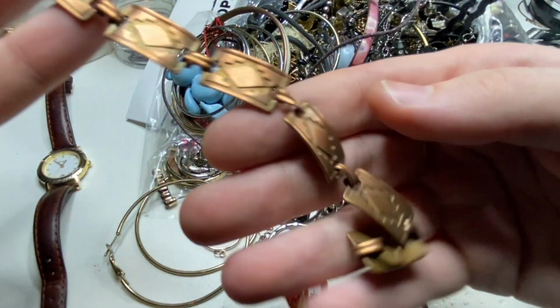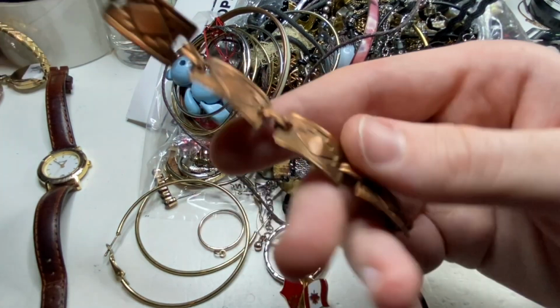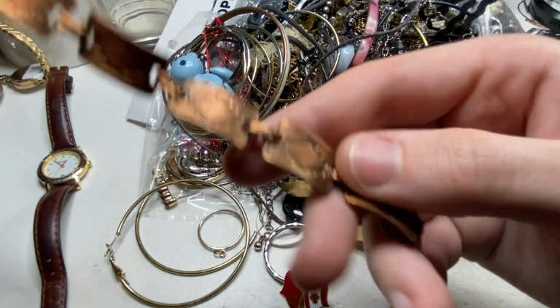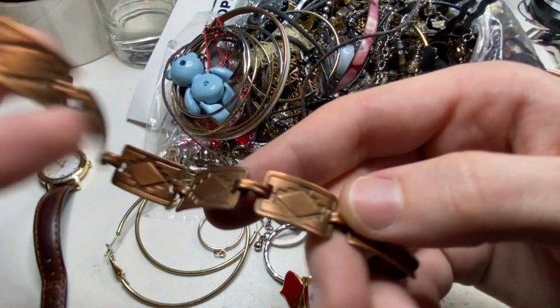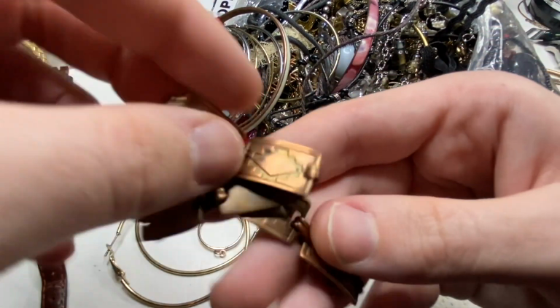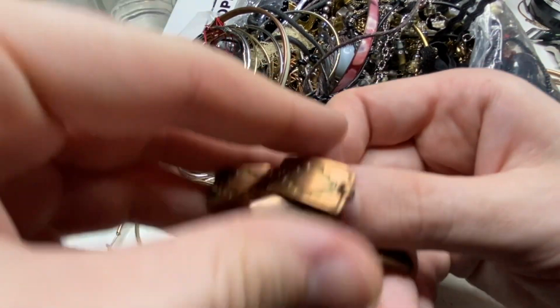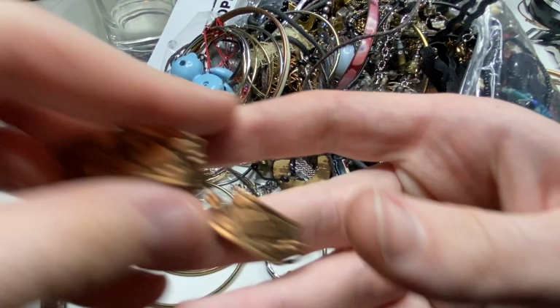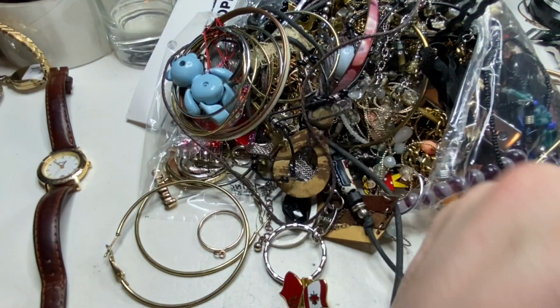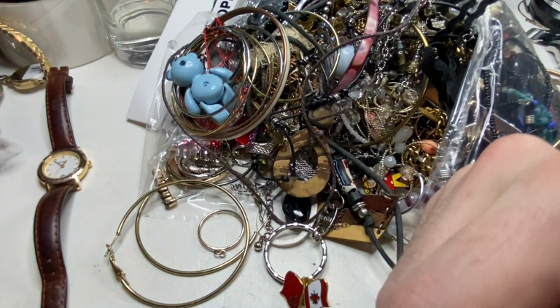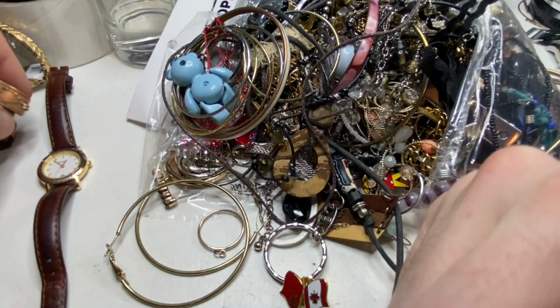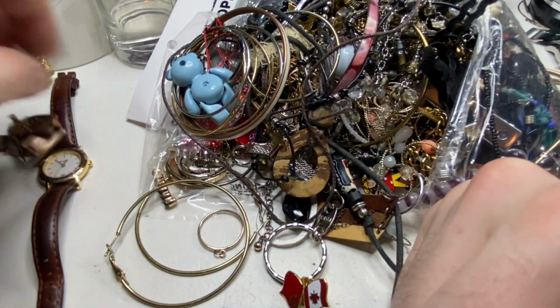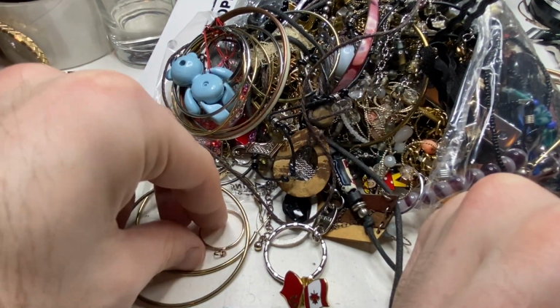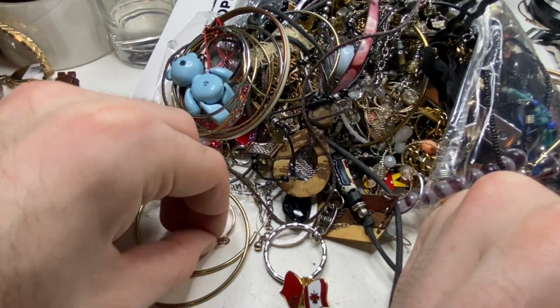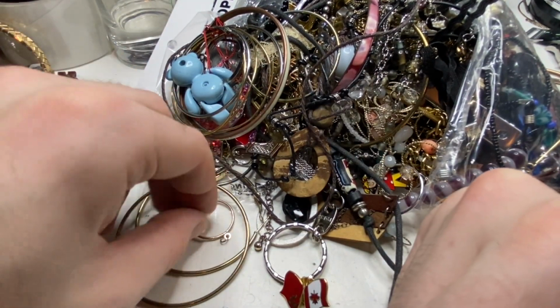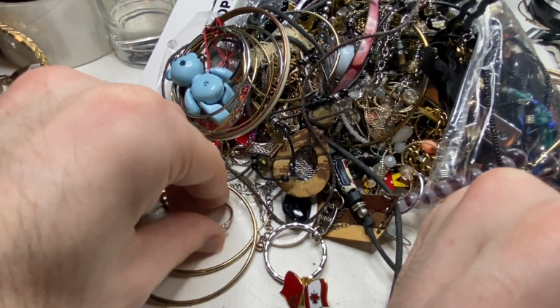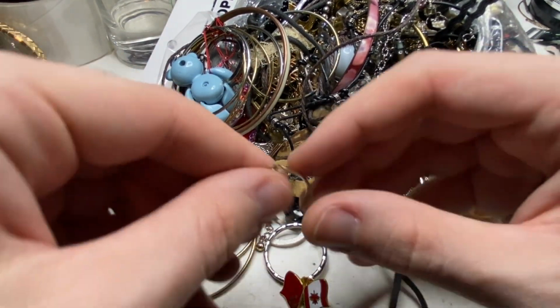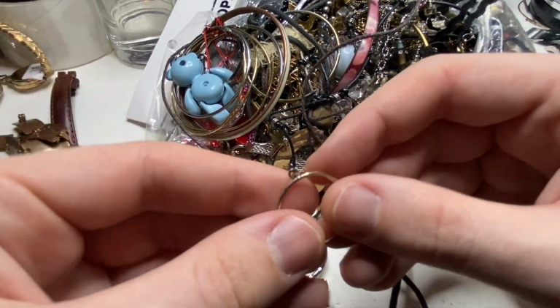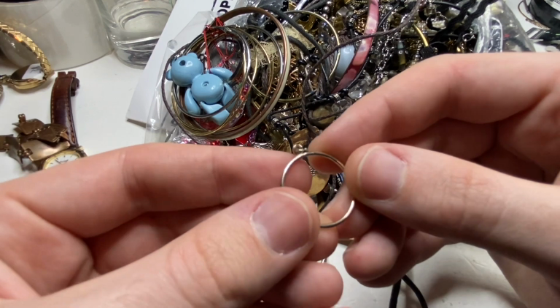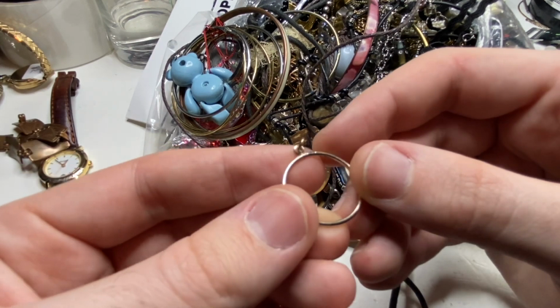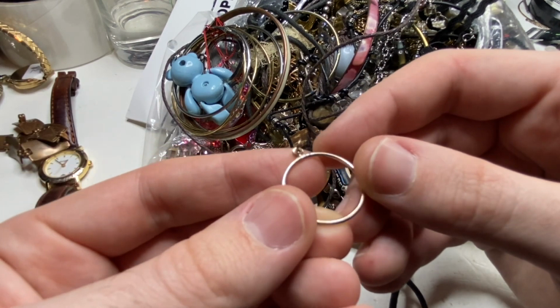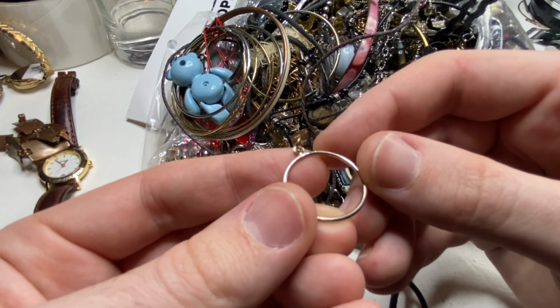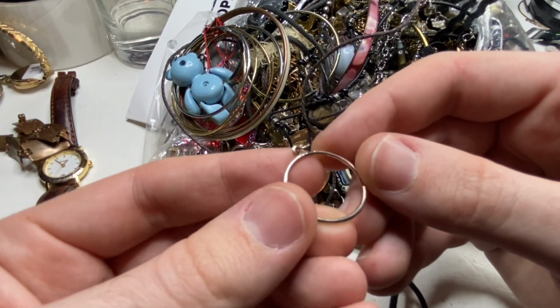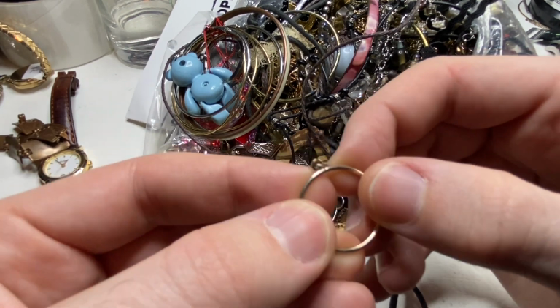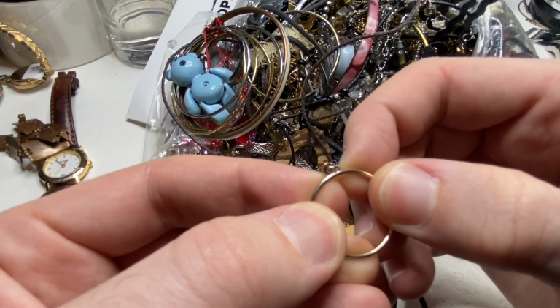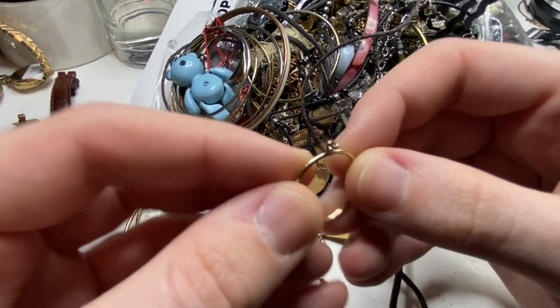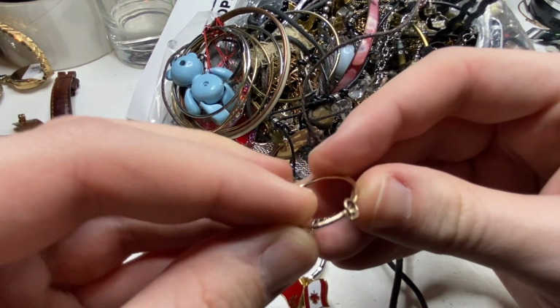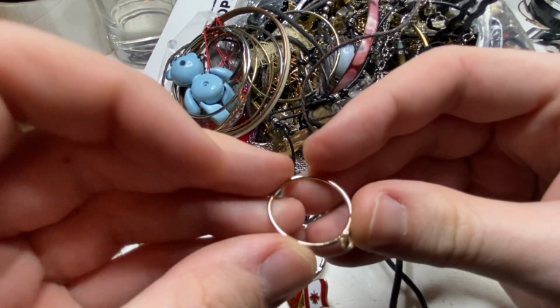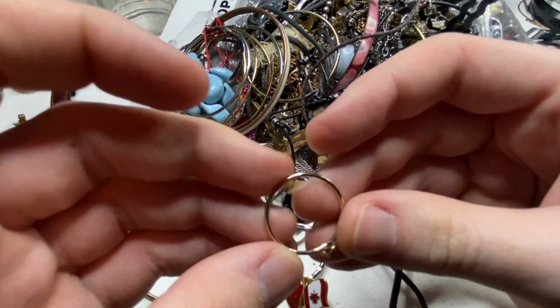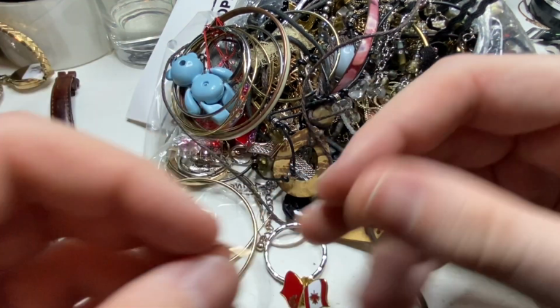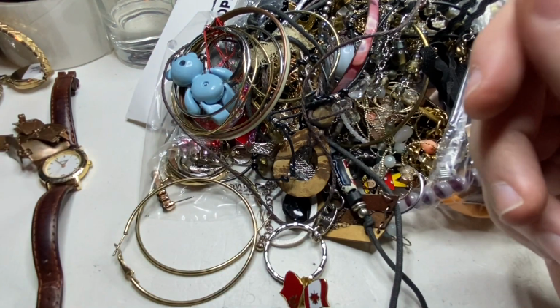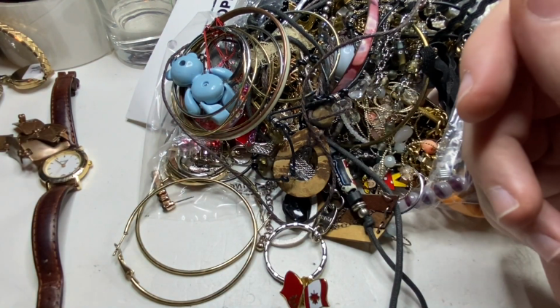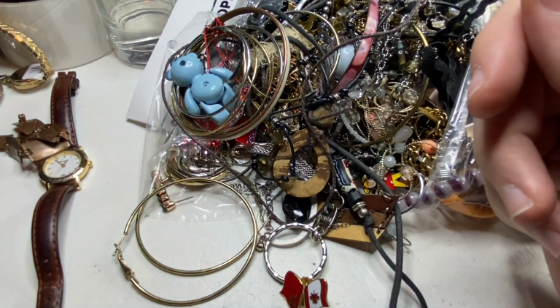I might sell this on my Etsy for like $30. That's kind of neat. Just costume jewelry.